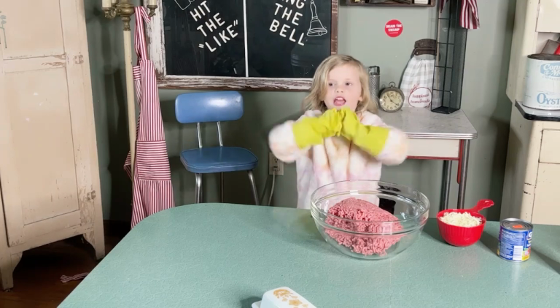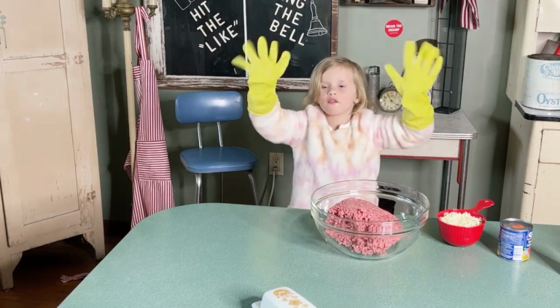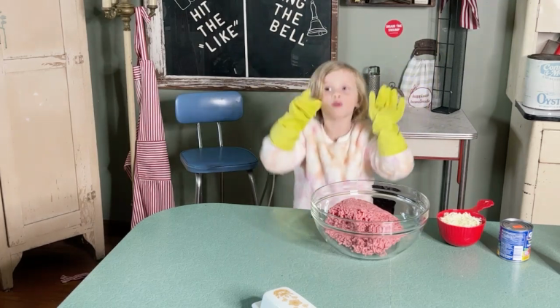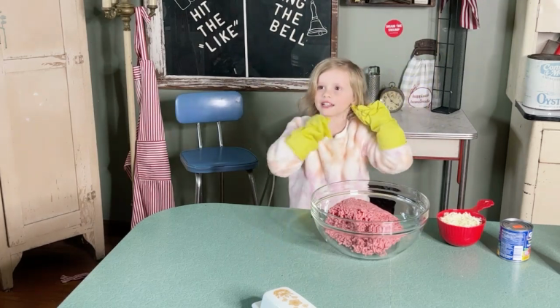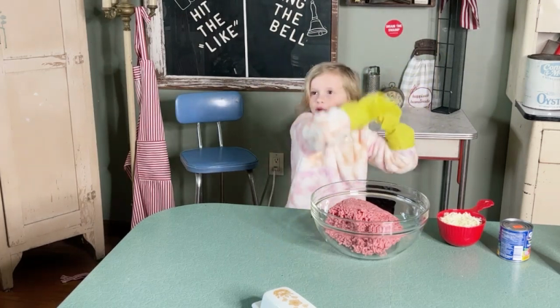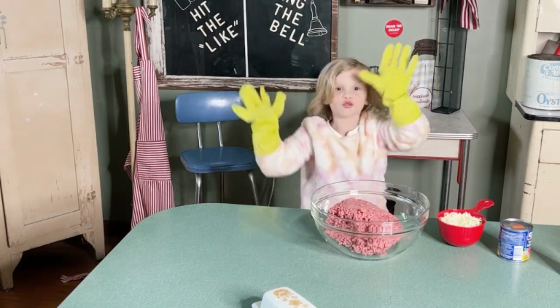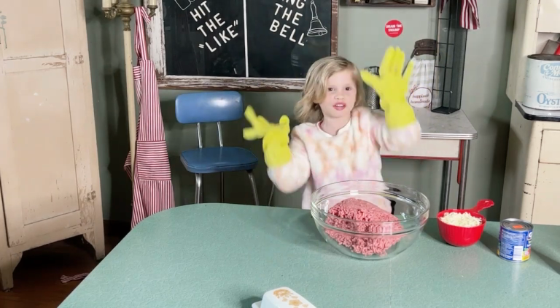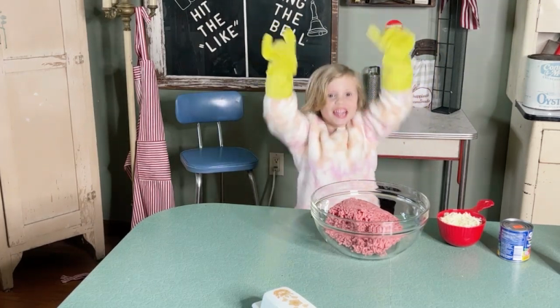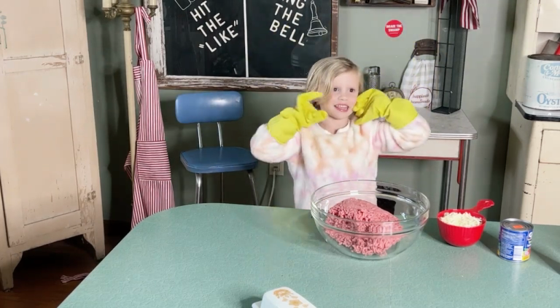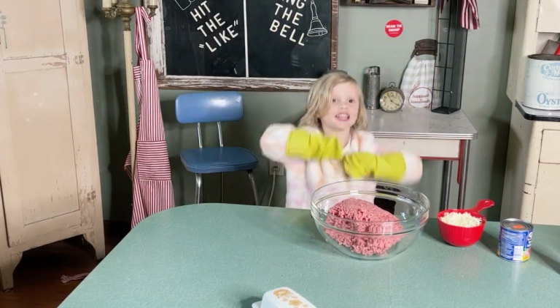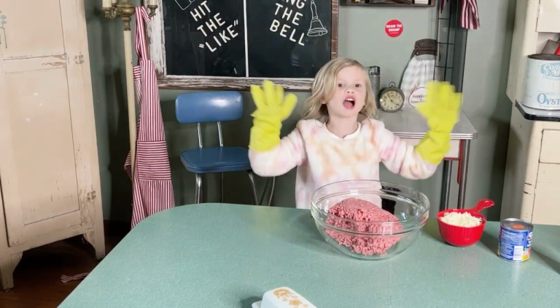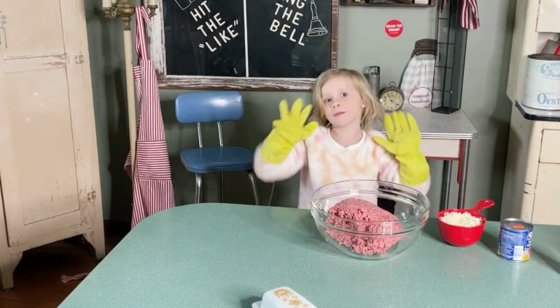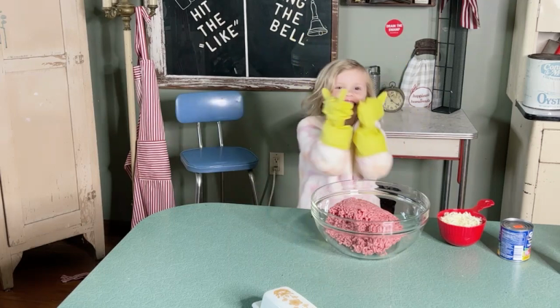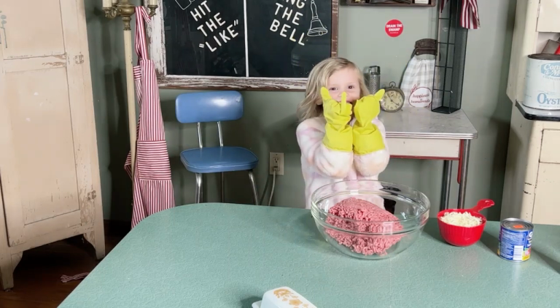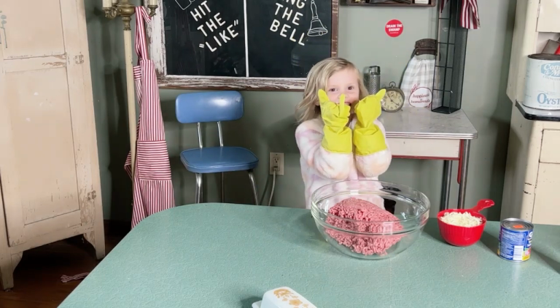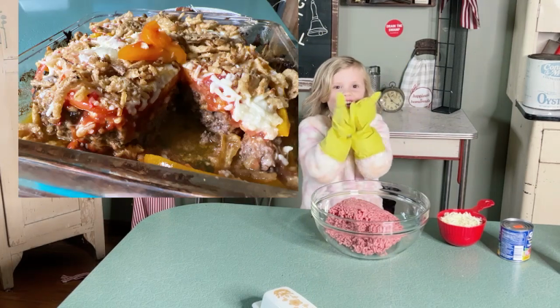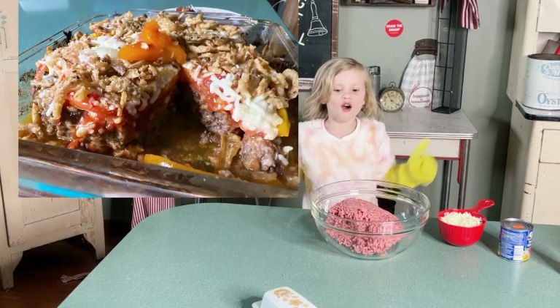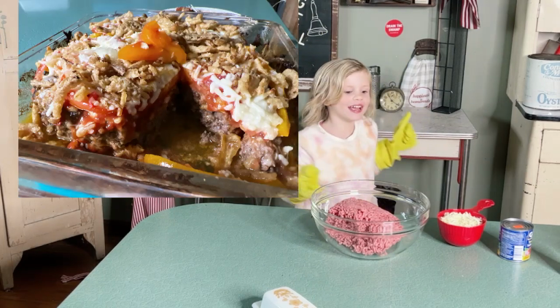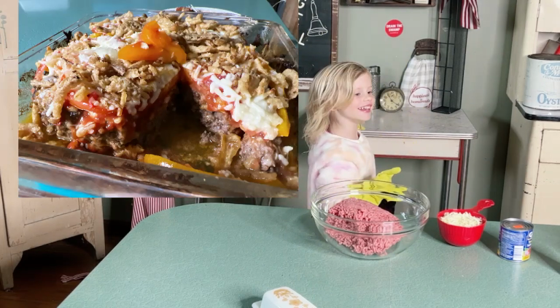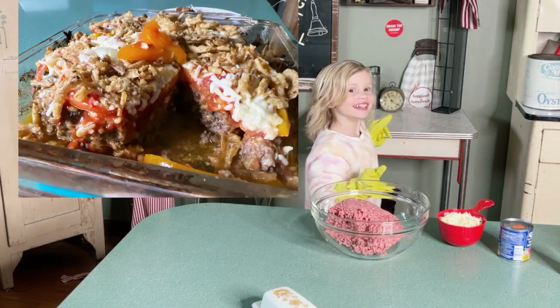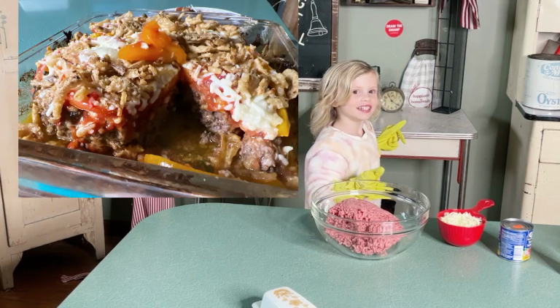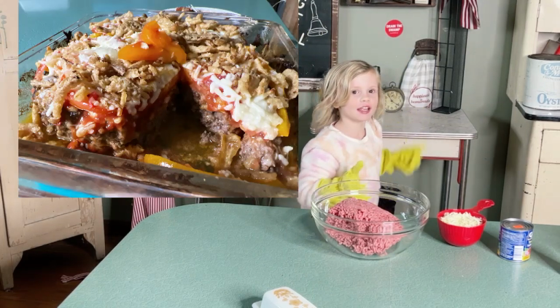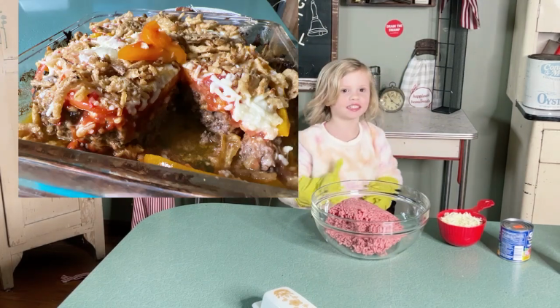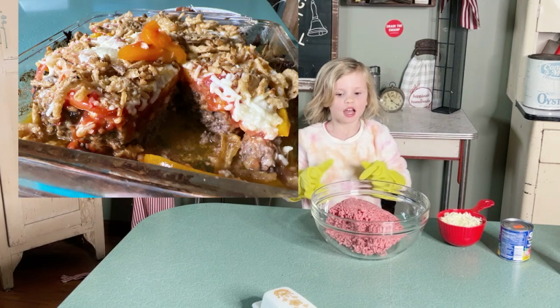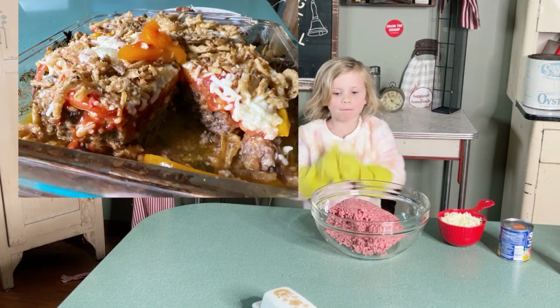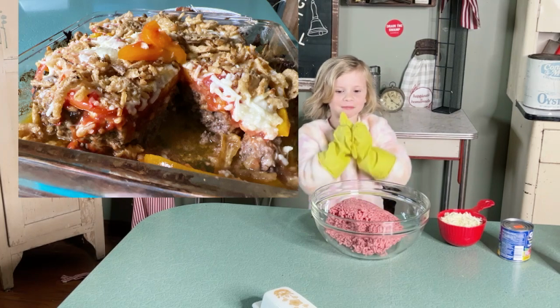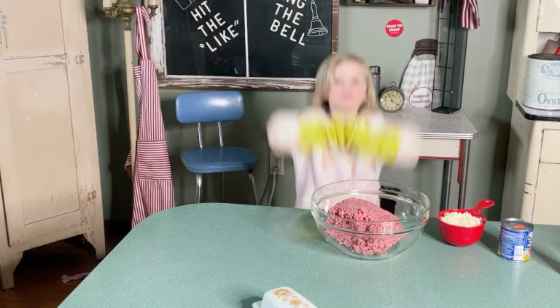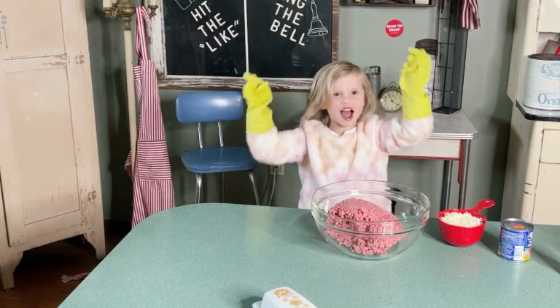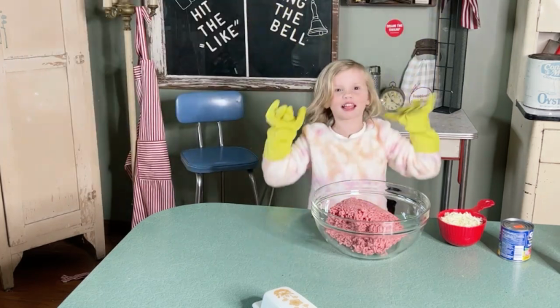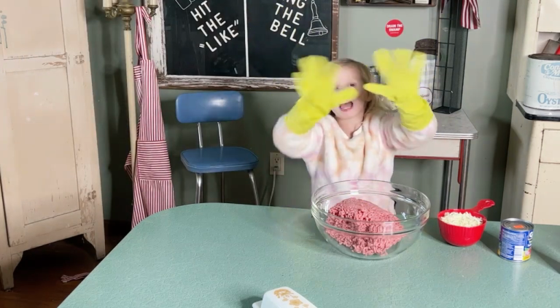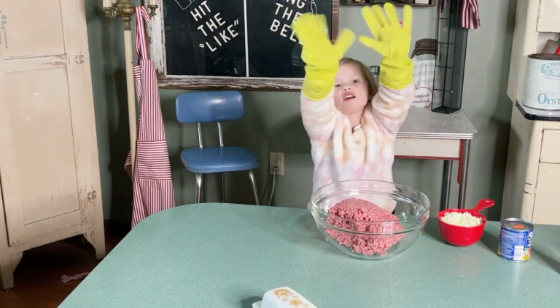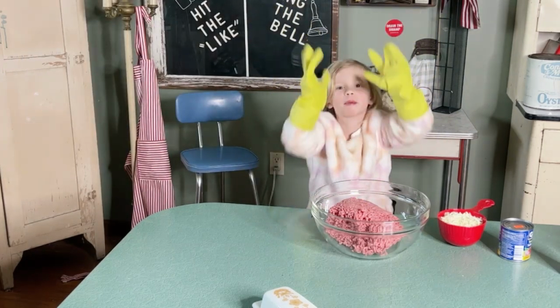Hello everybody, we're making some crazy food and I love you guys. What are we making? Pizza pie meatloaf! Let's get started.